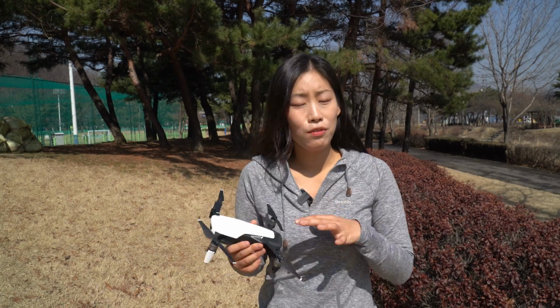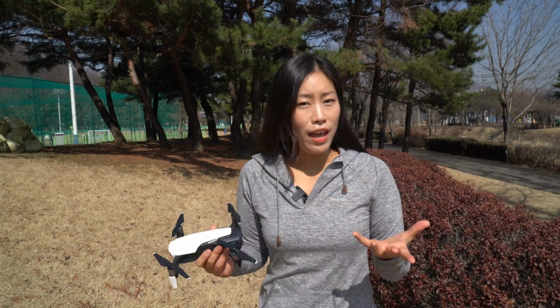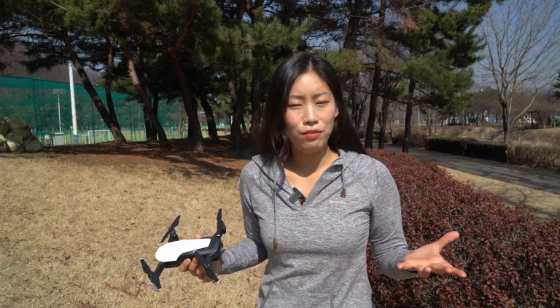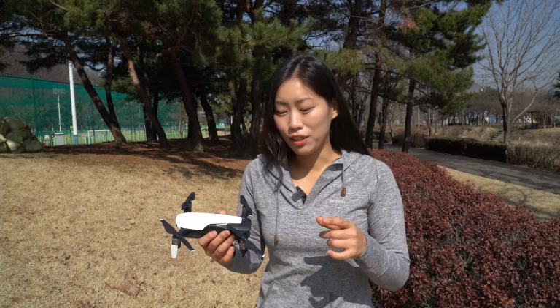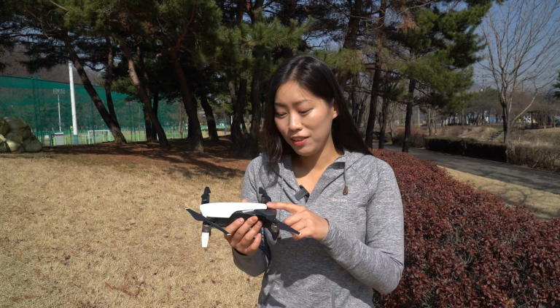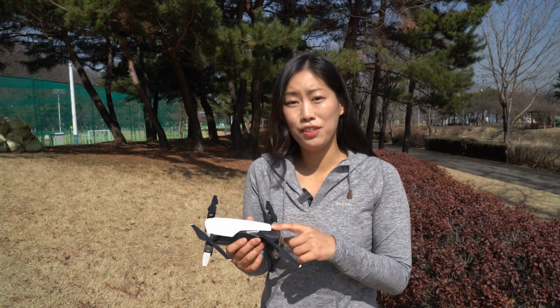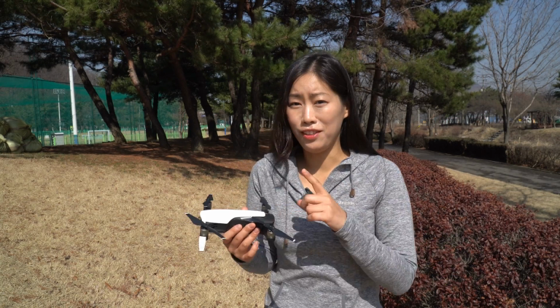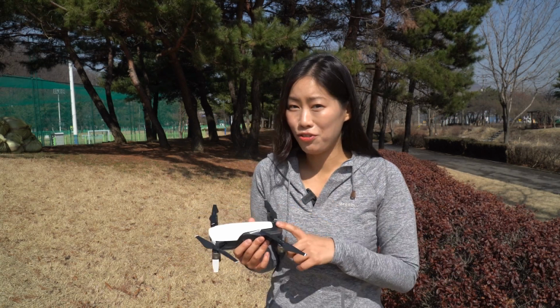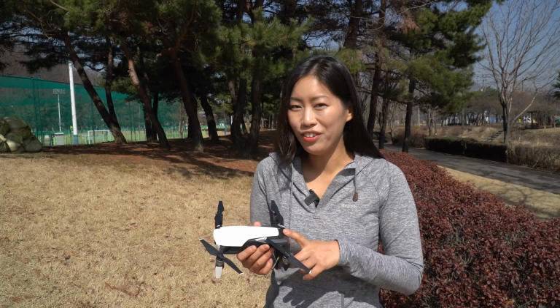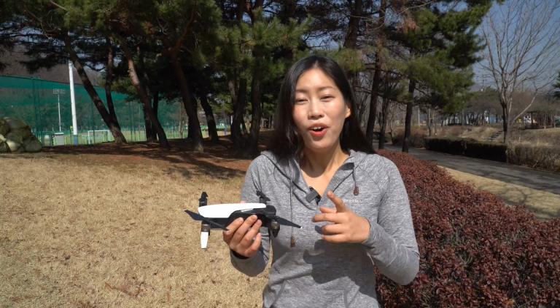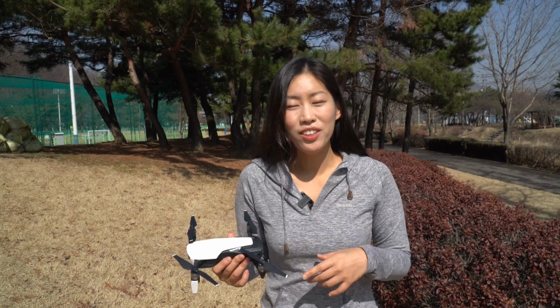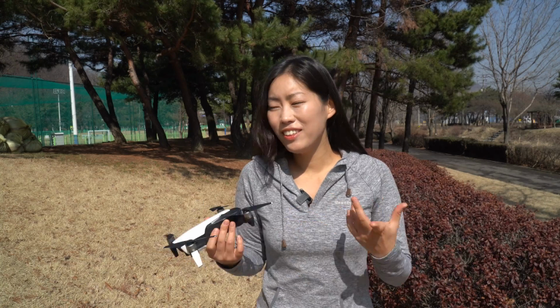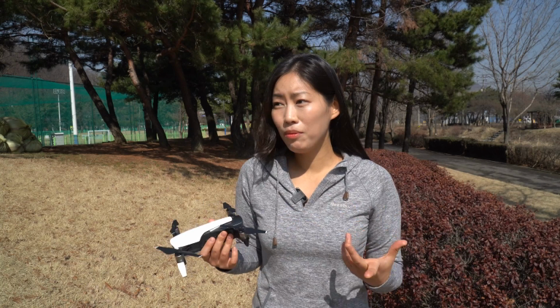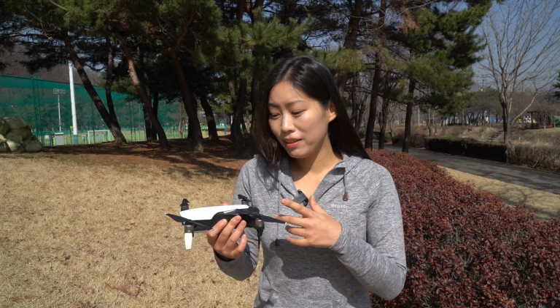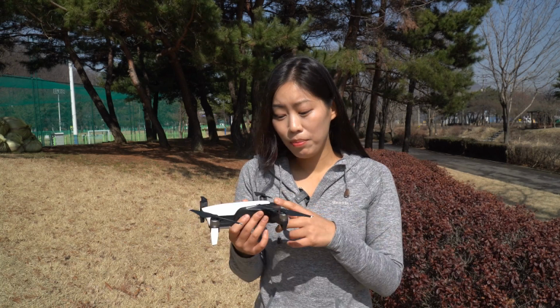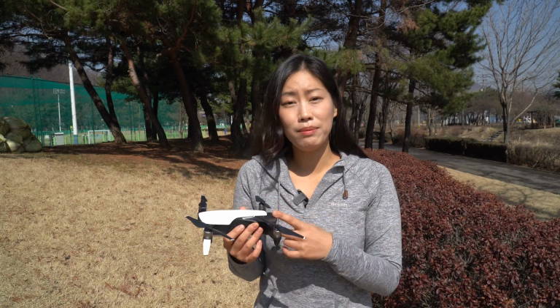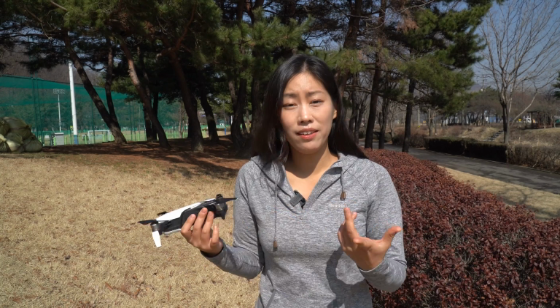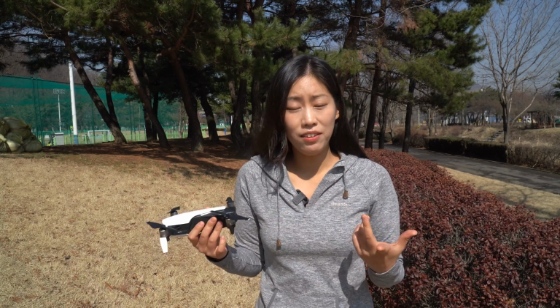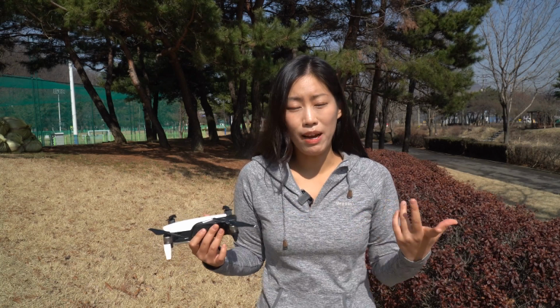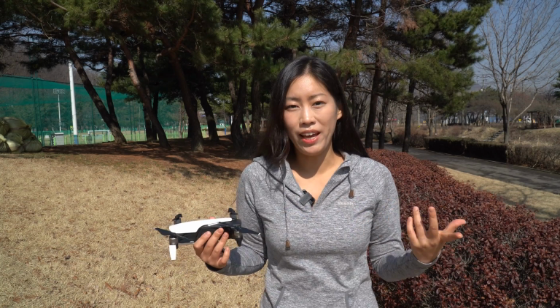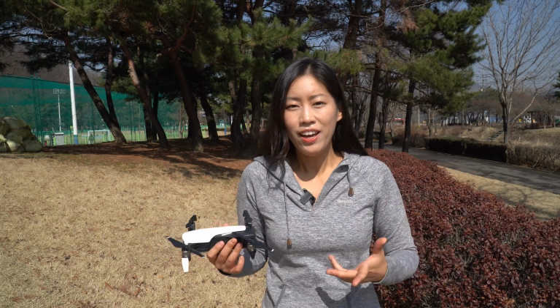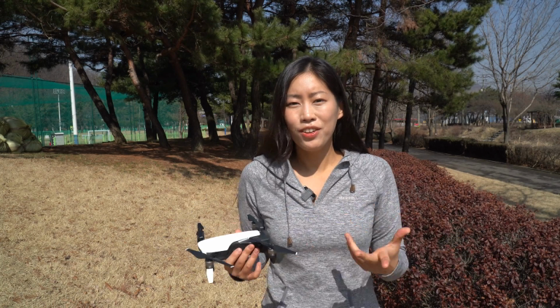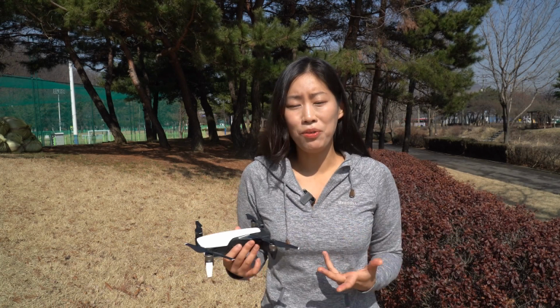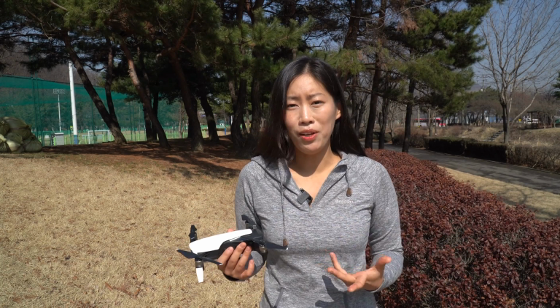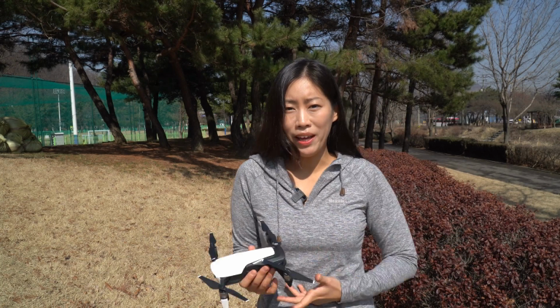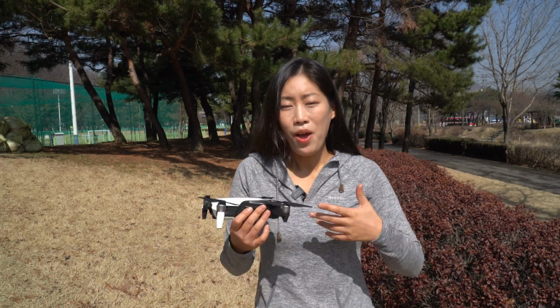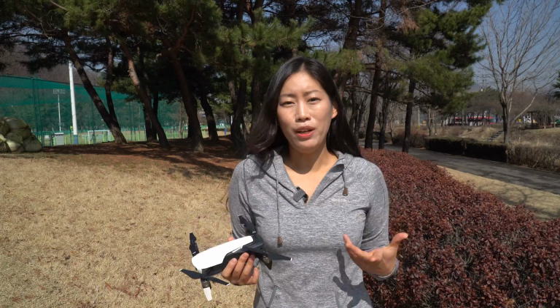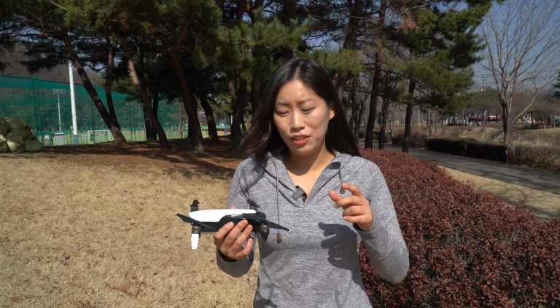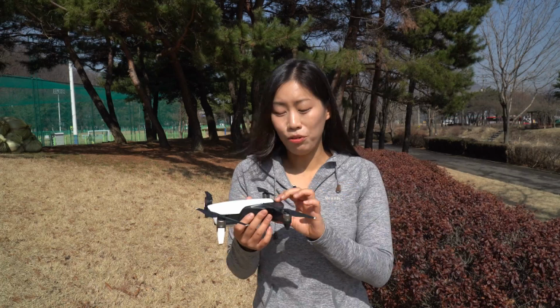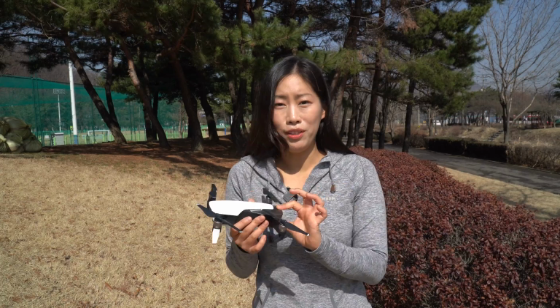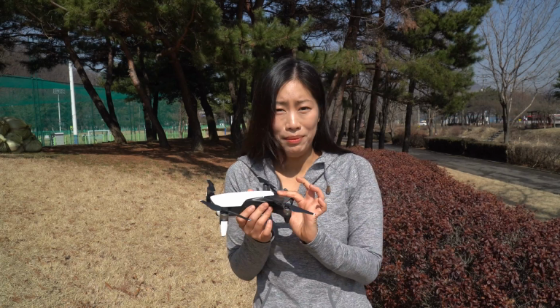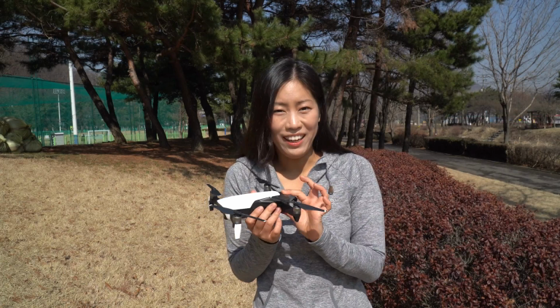For any of you who are still interested in this drone or thinking about getting perhaps a second-hand Mavic Air, you guys will be well aware what this drone's quality would be like.